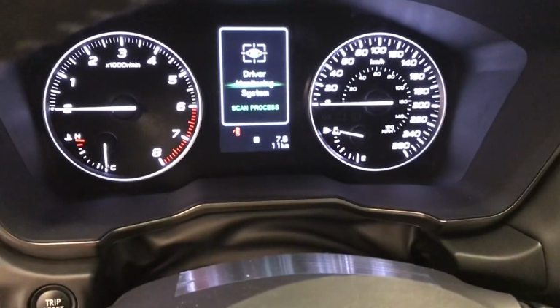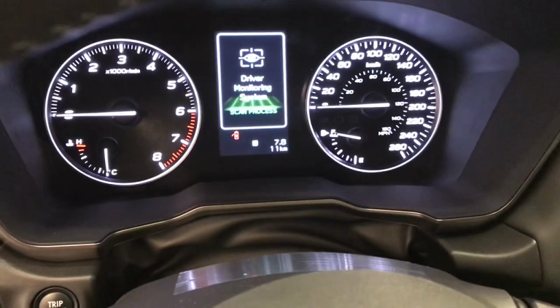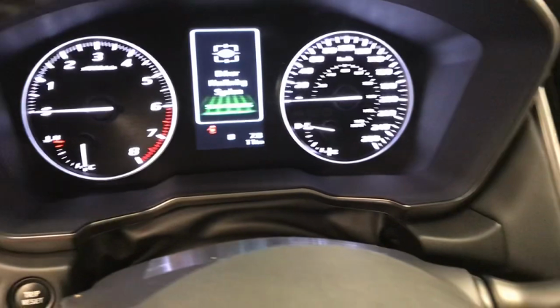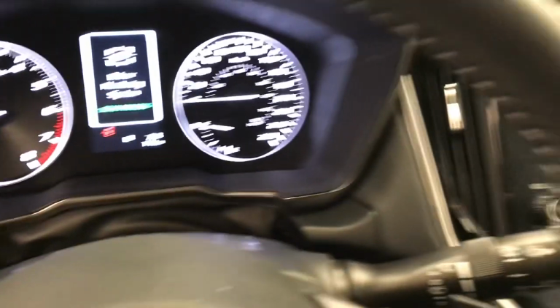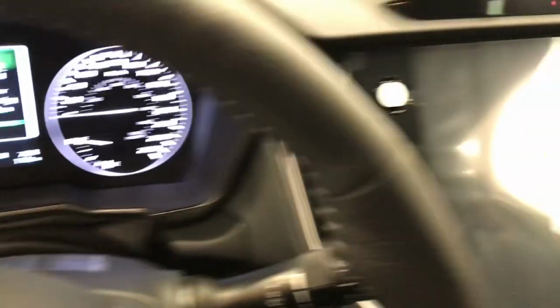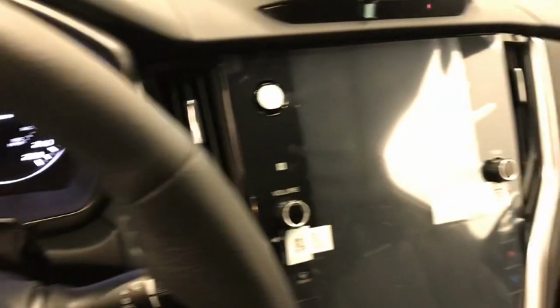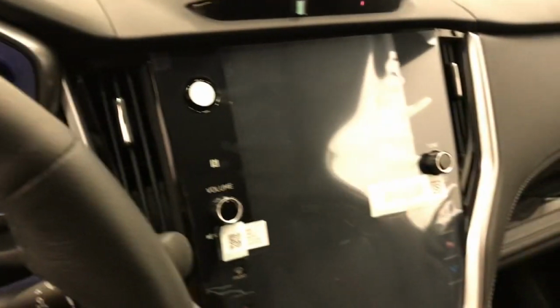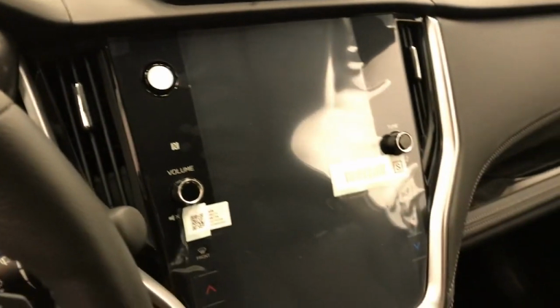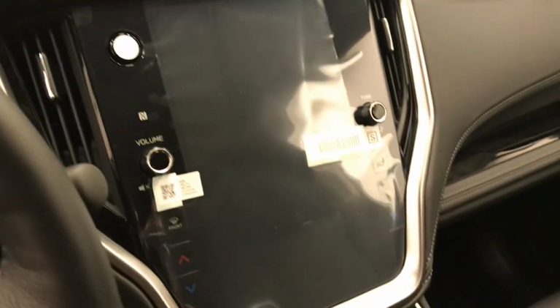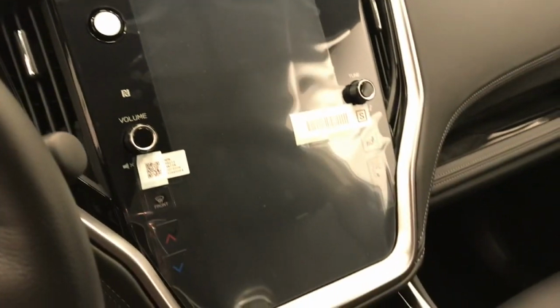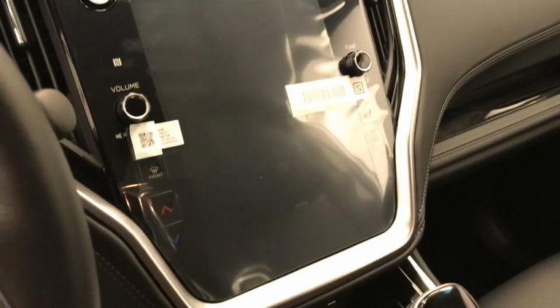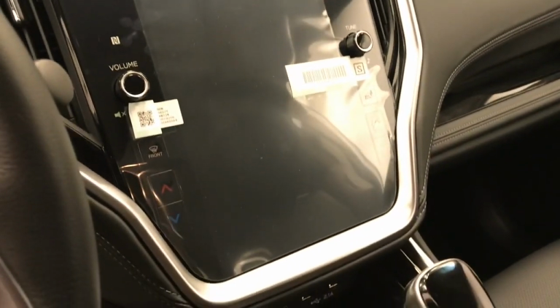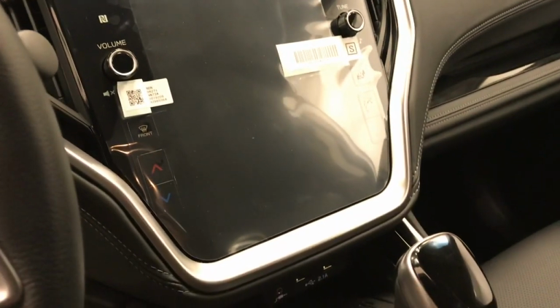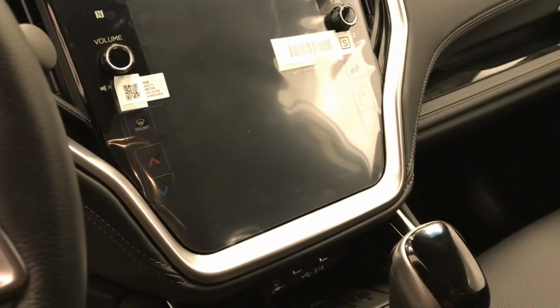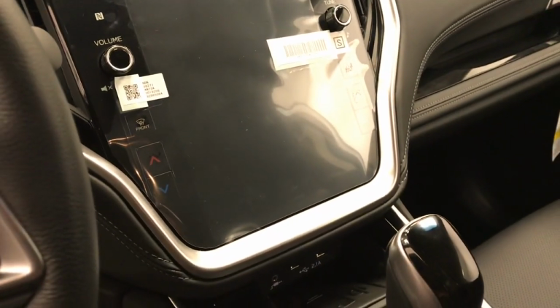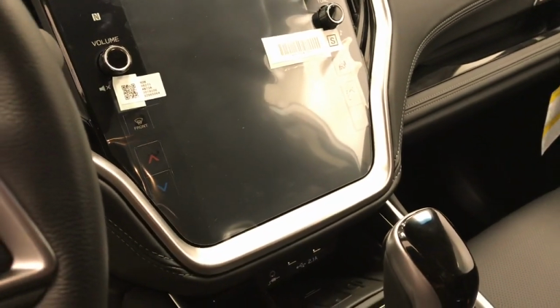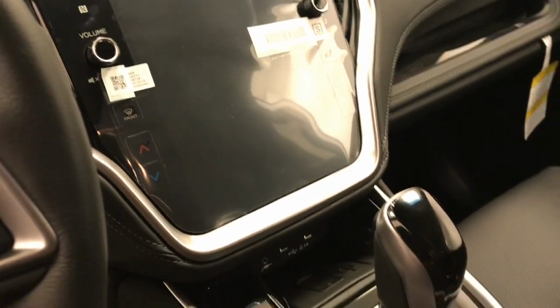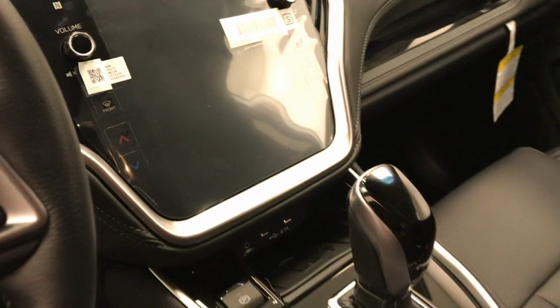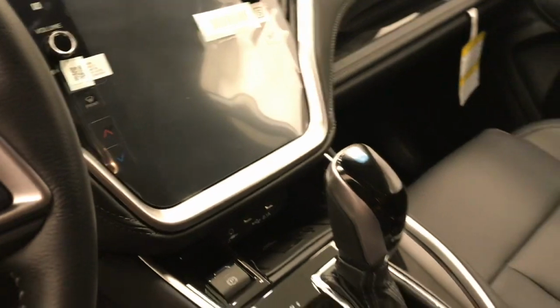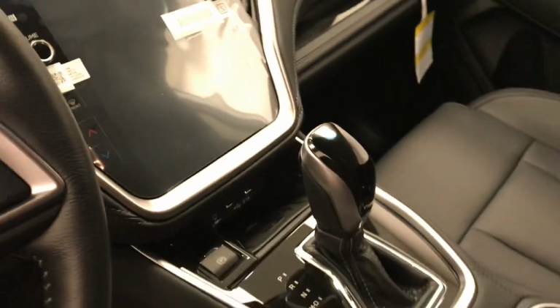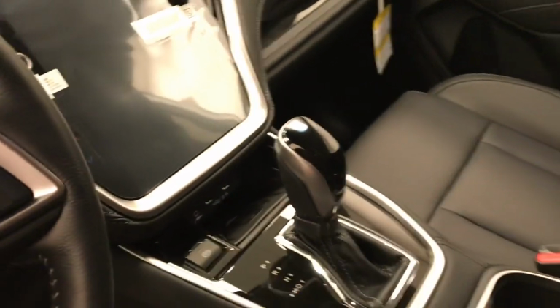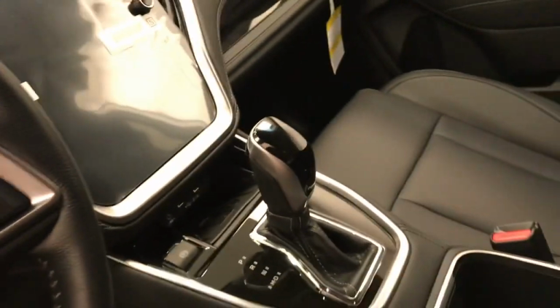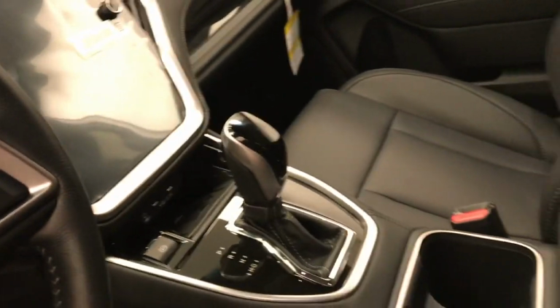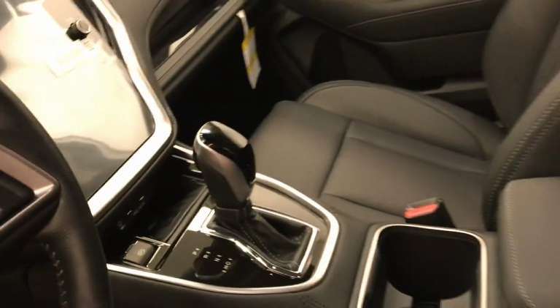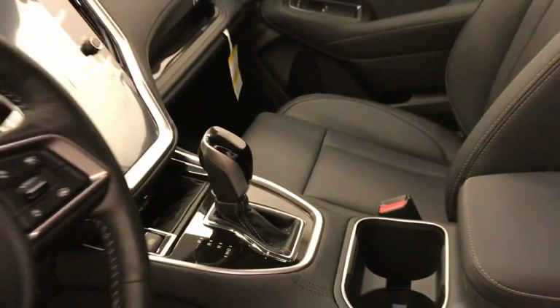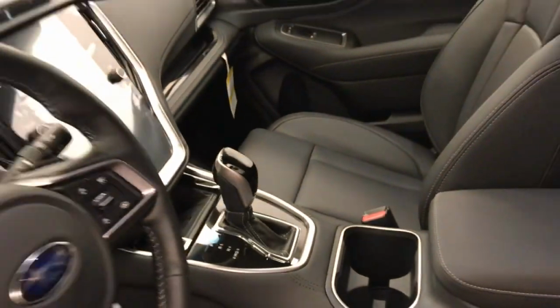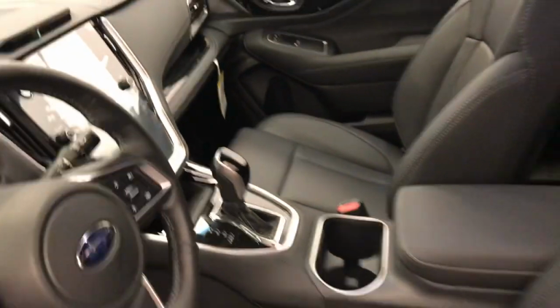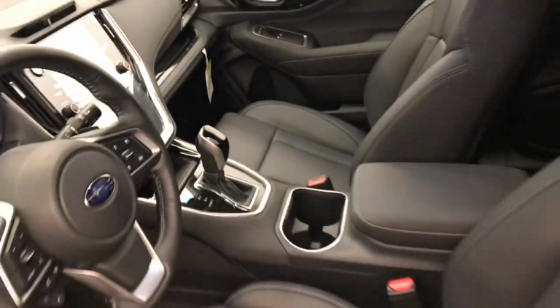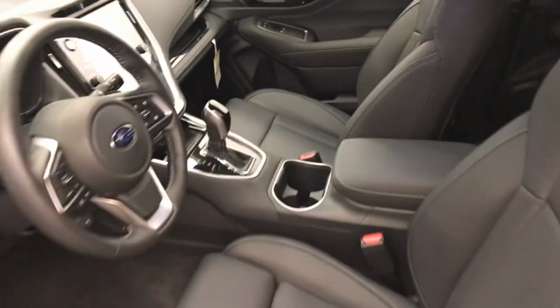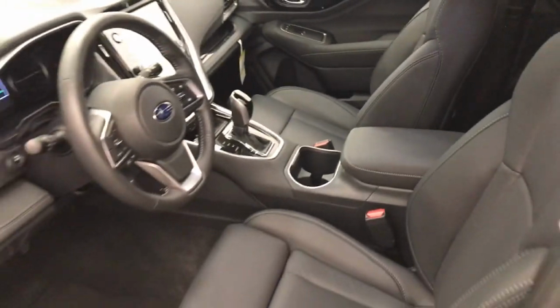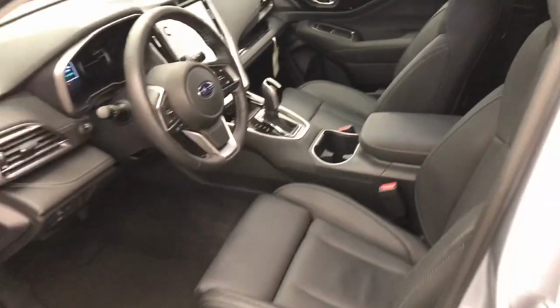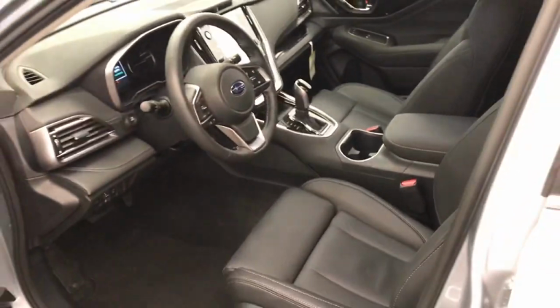11 kilometers. Infotainment system with dual-zone climate control with AC, heated seats, wireless charging pad, electronic parking brake, and our interior color is black.